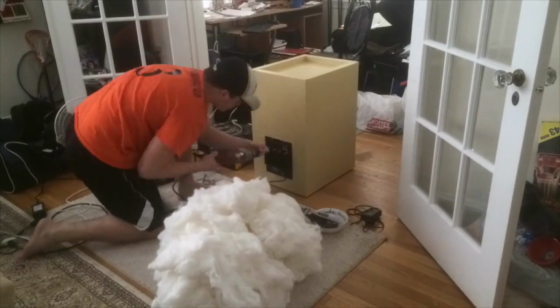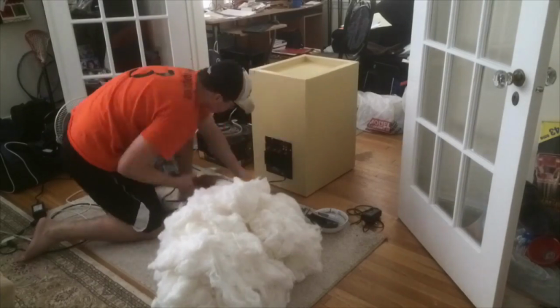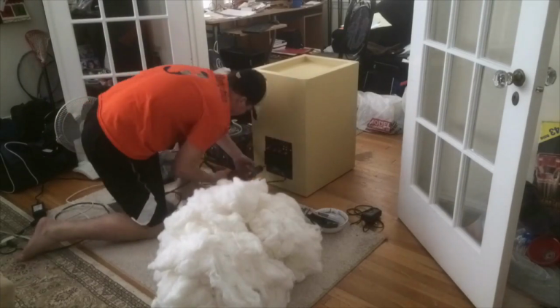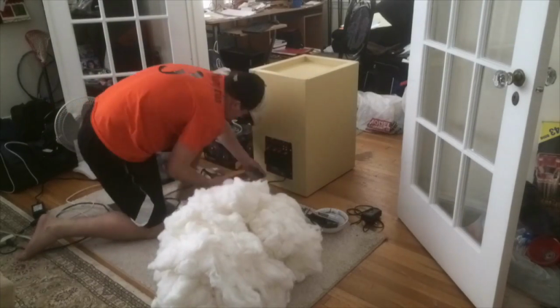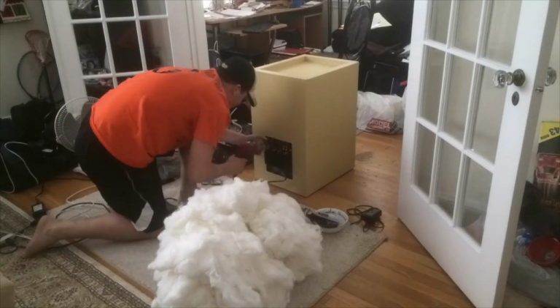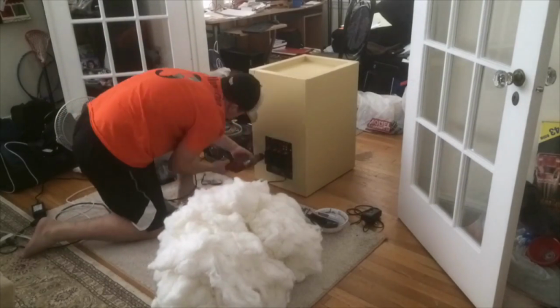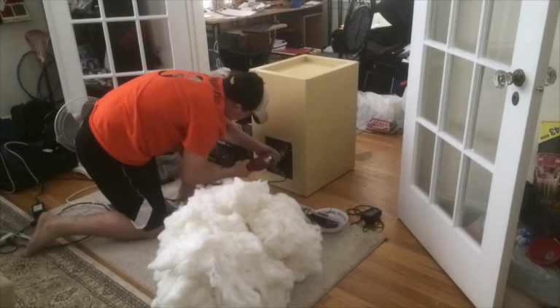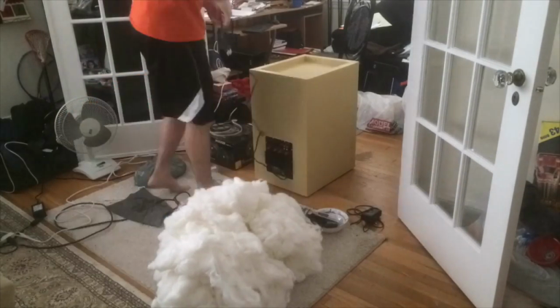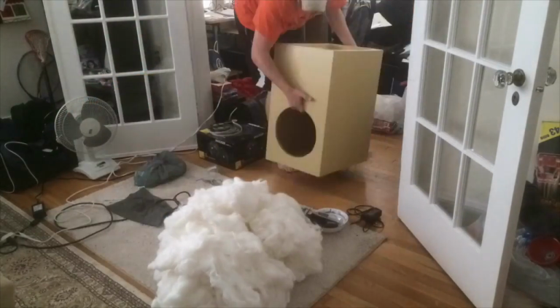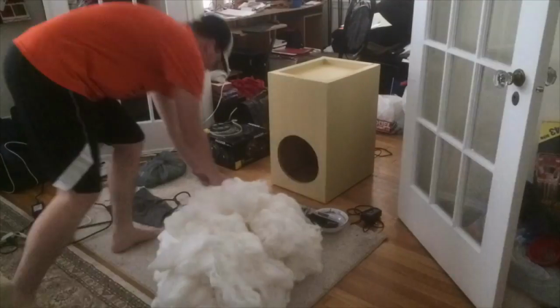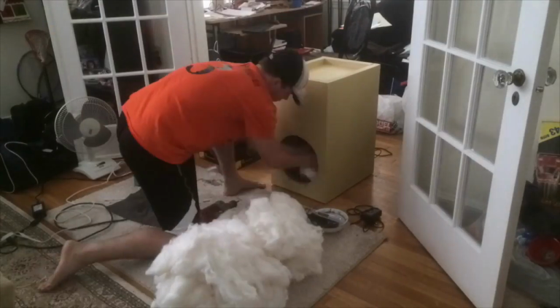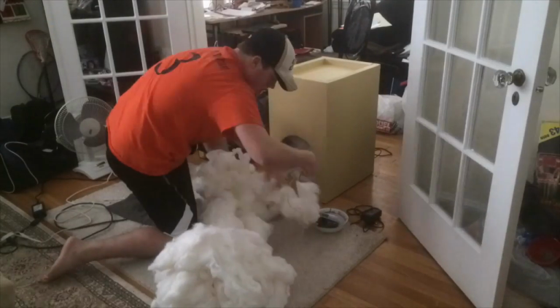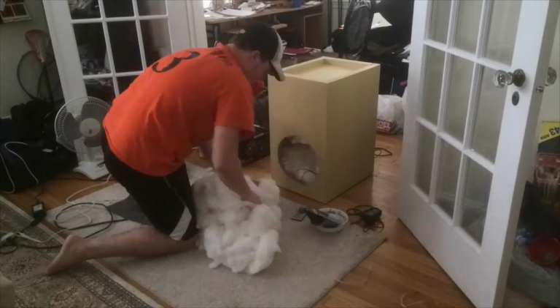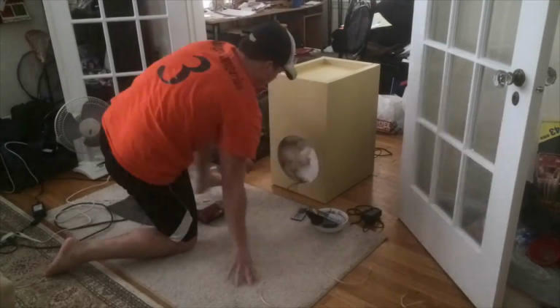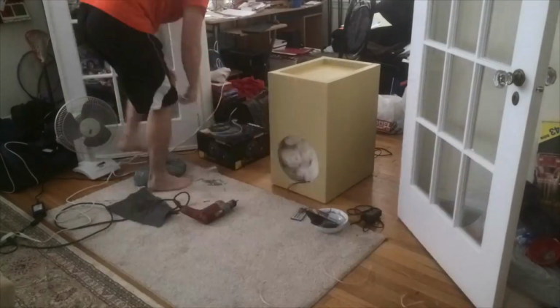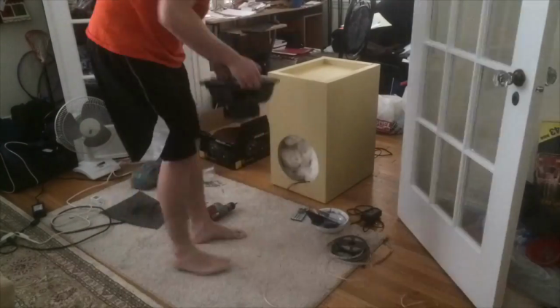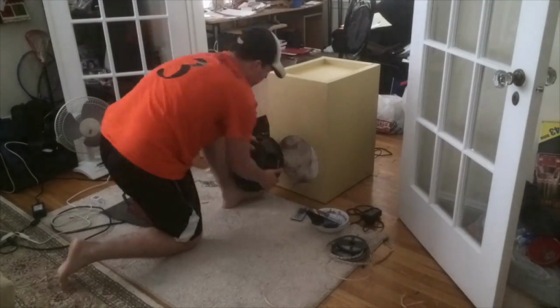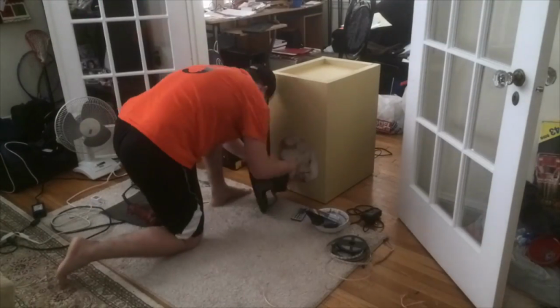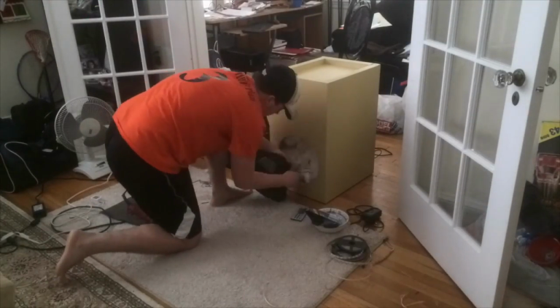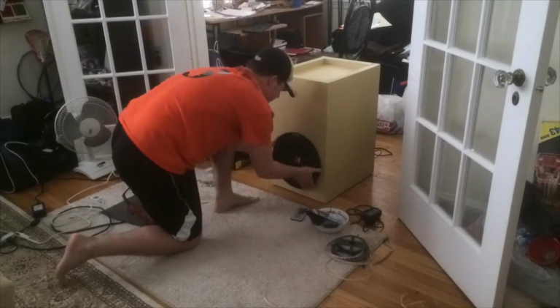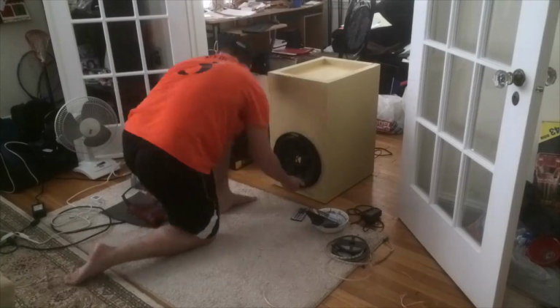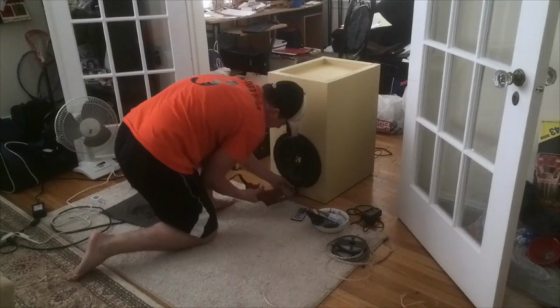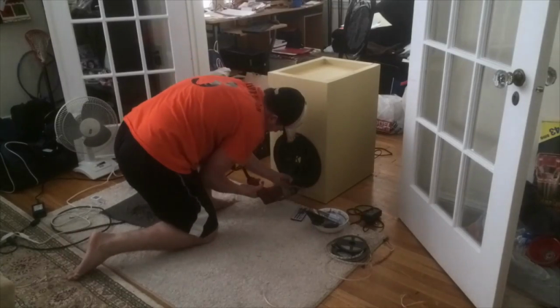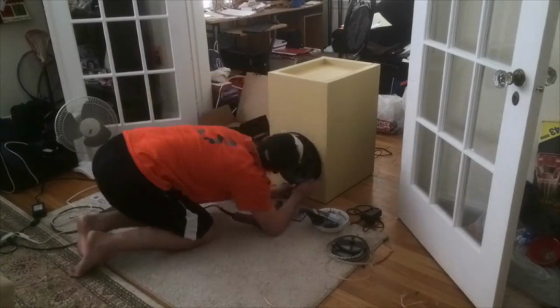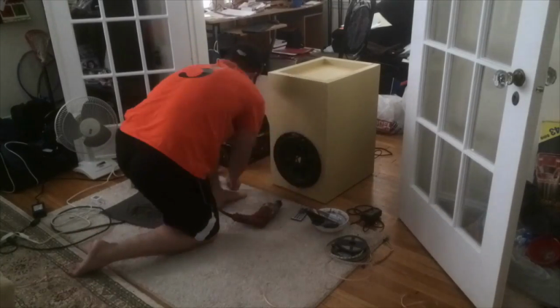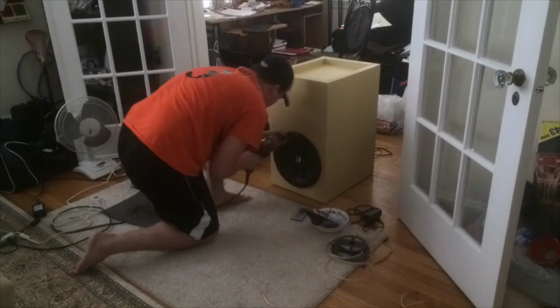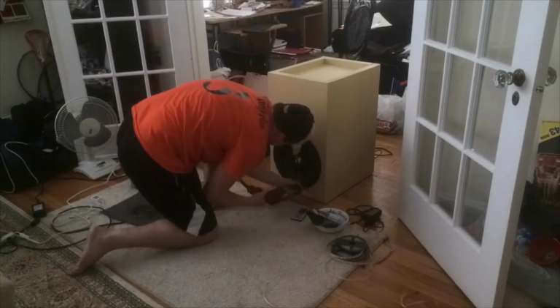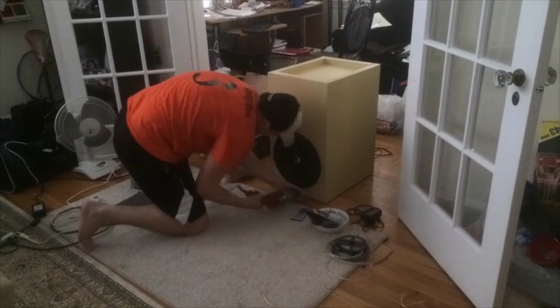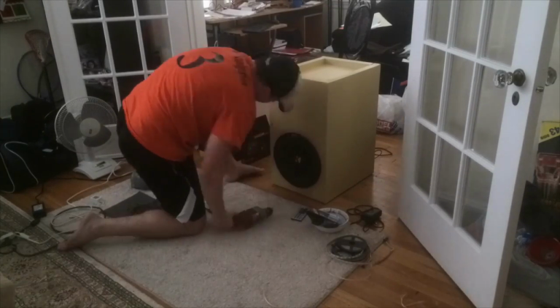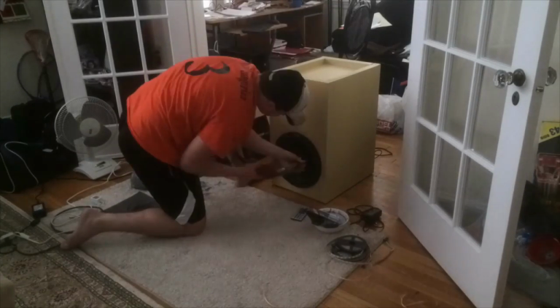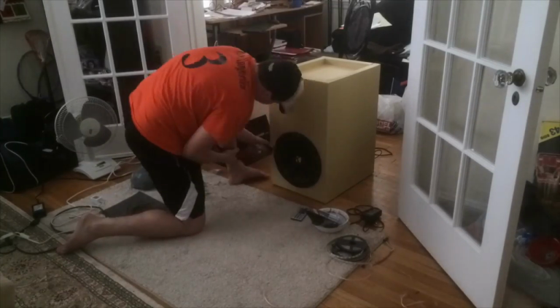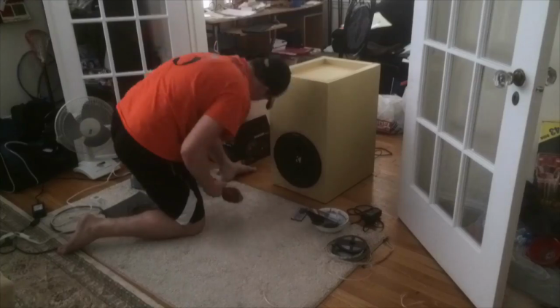The next step was to assemble the subwoofer first, followed by the two midrange cabinets. The subwoofer's components include a 12-inch 500-watt subwoofer and a Dayton Audio 100-watt amplifier. I was lucky enough to find polyfill material, which produces better sound quality.